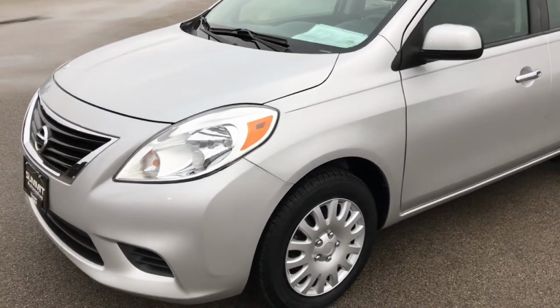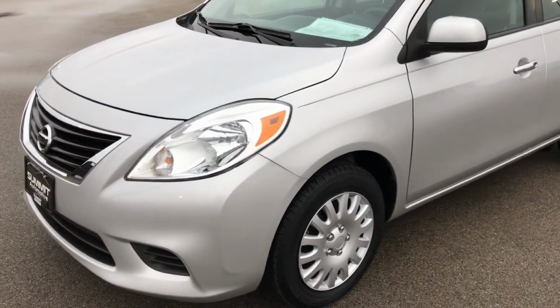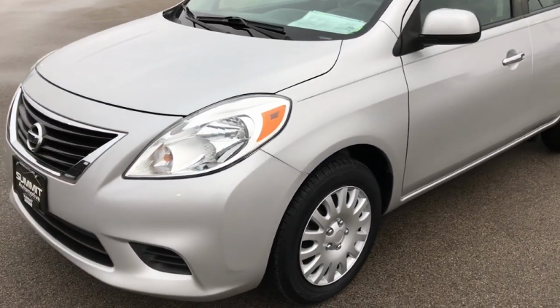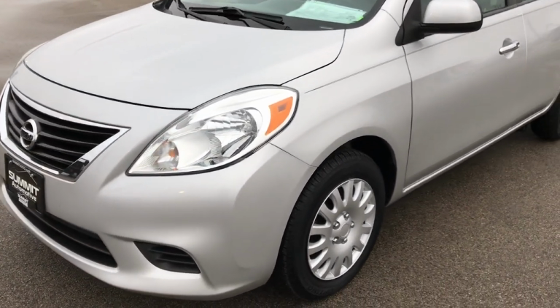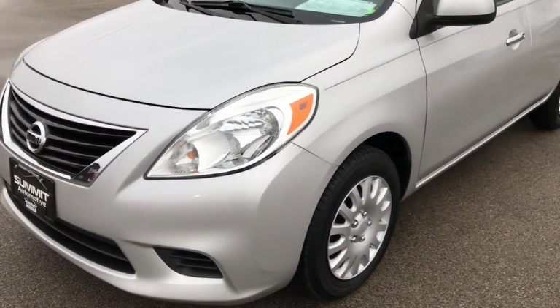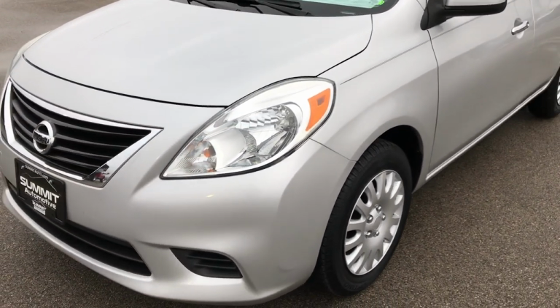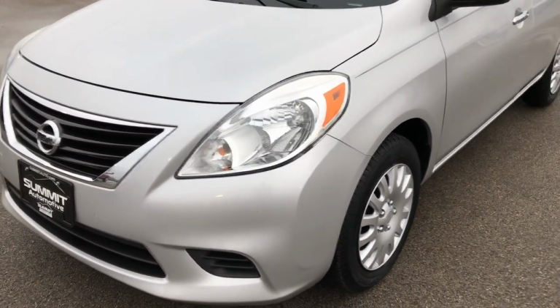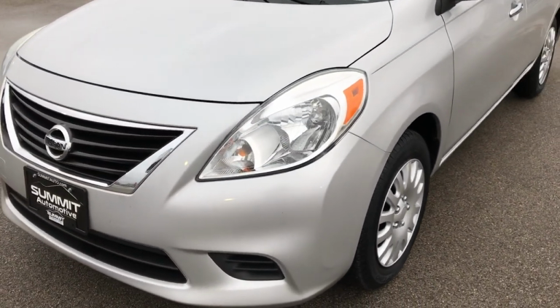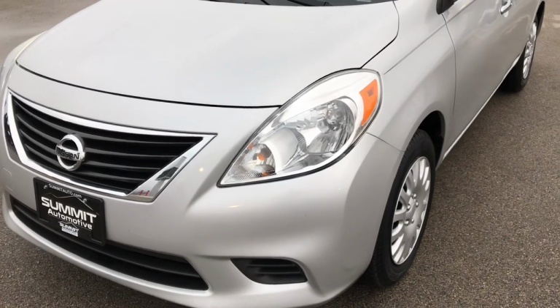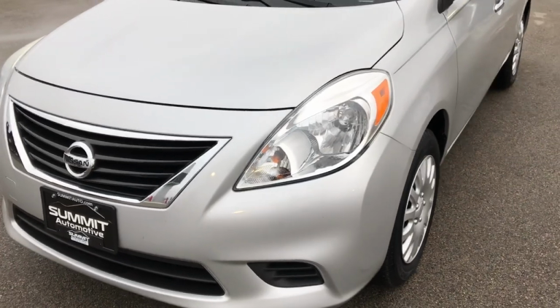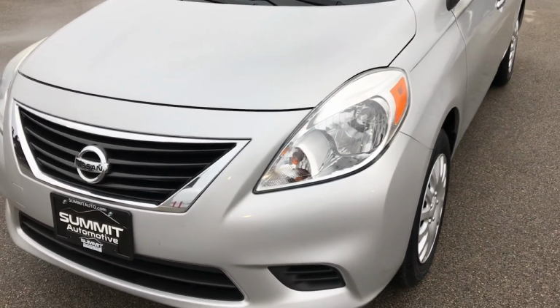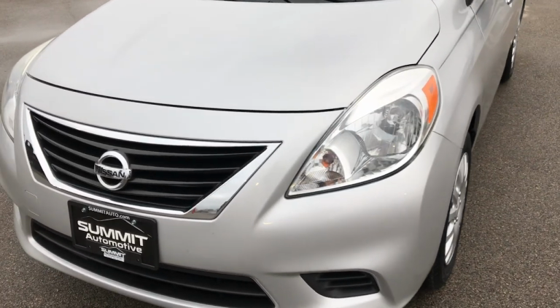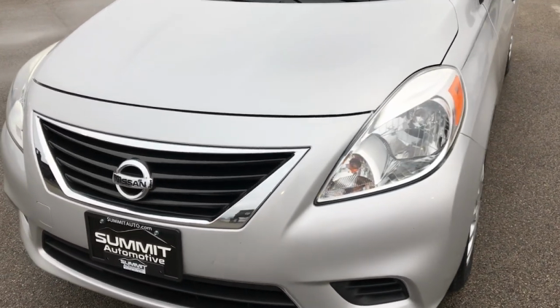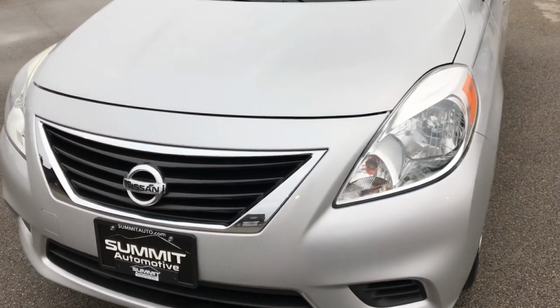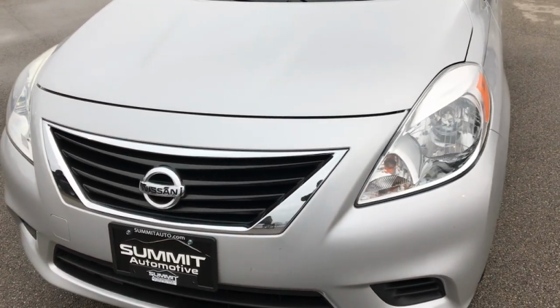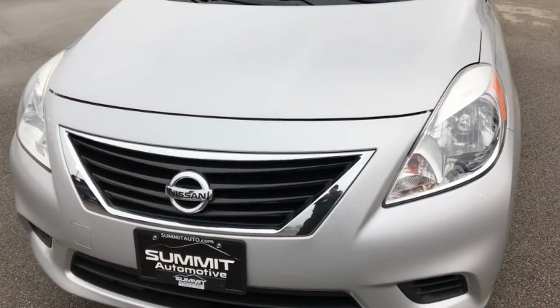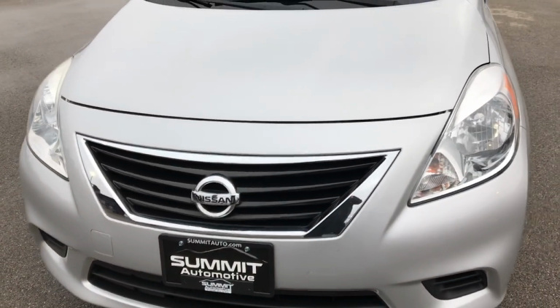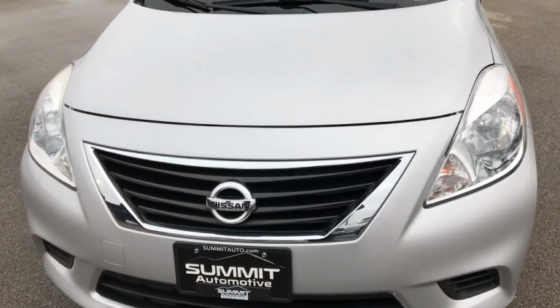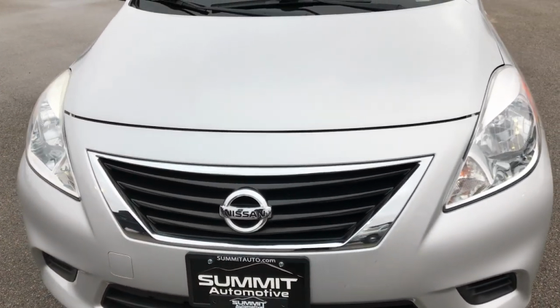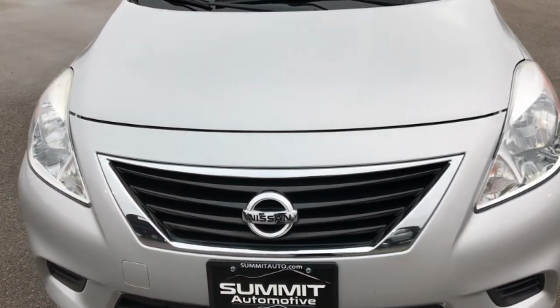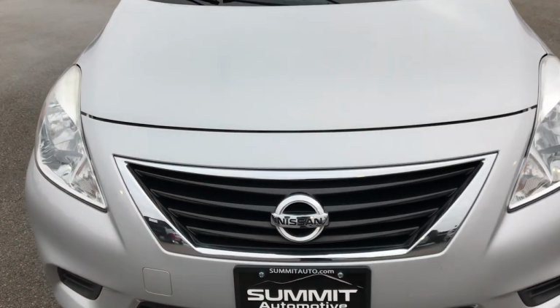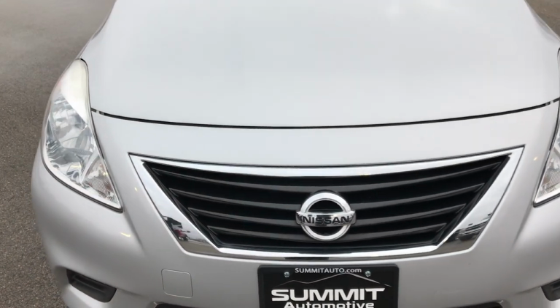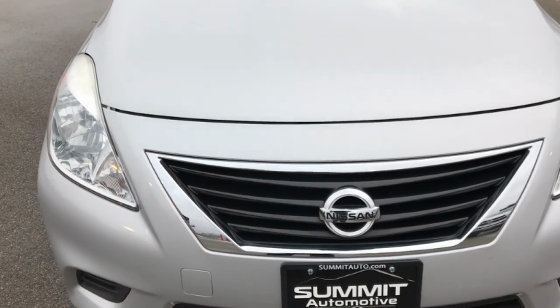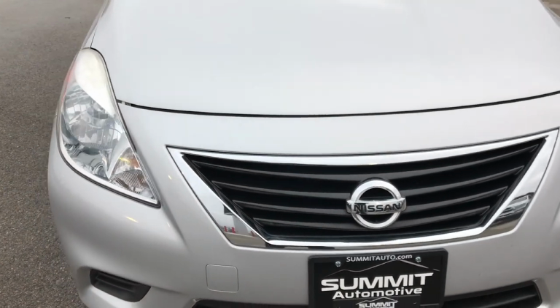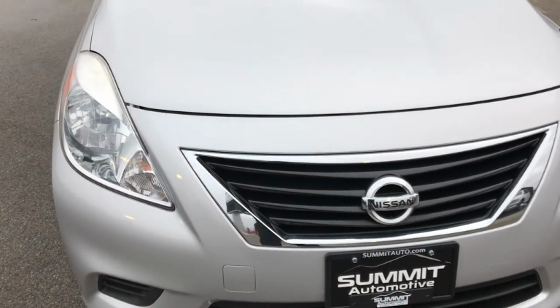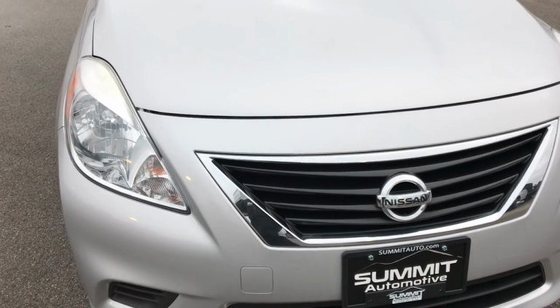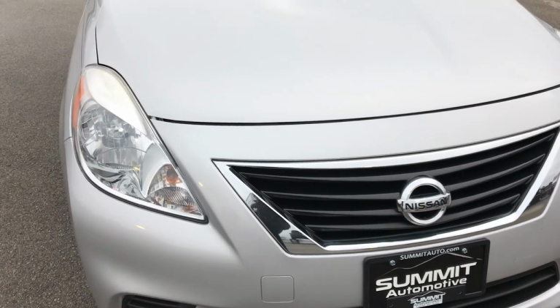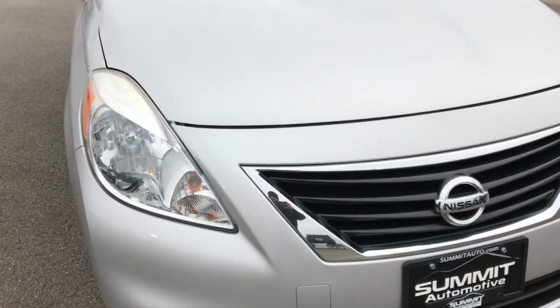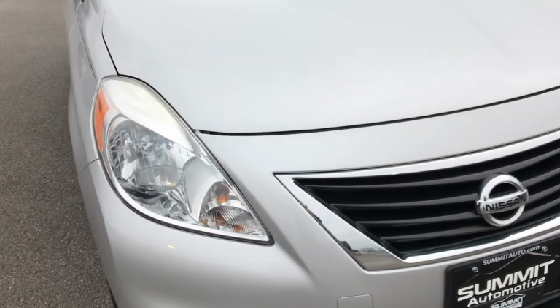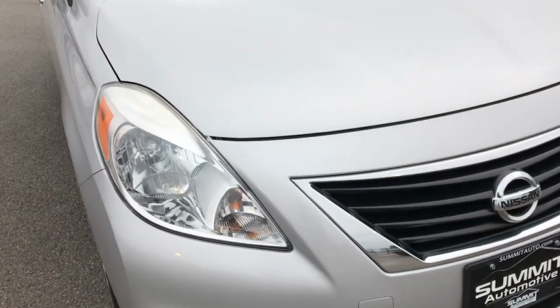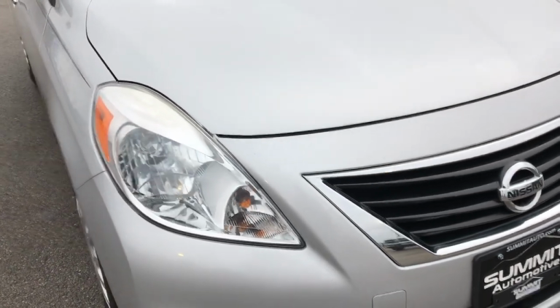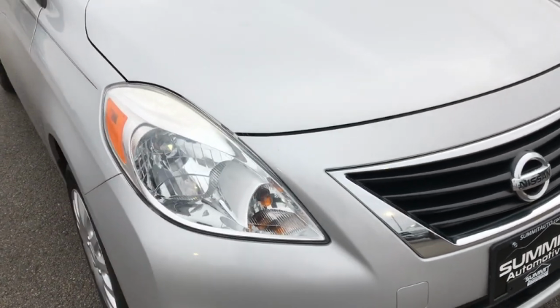Today we are checking out this super clean 2013 Nissan Versa. This vehicle has the 1.6 liter four cylinder motor.